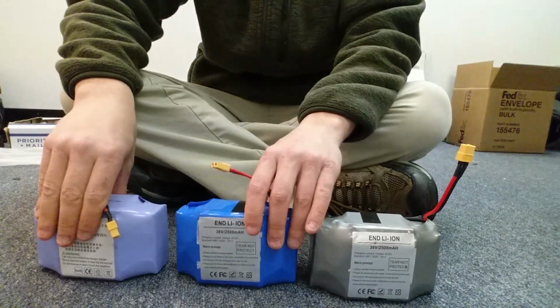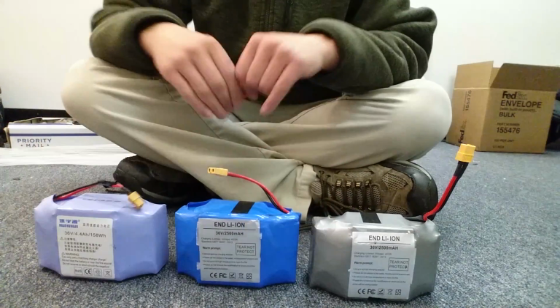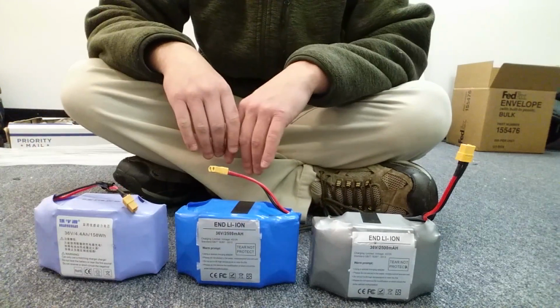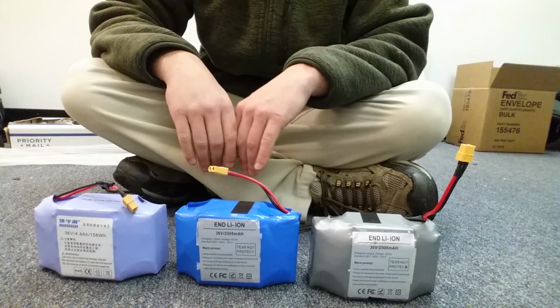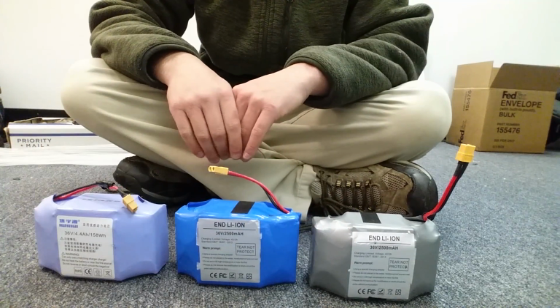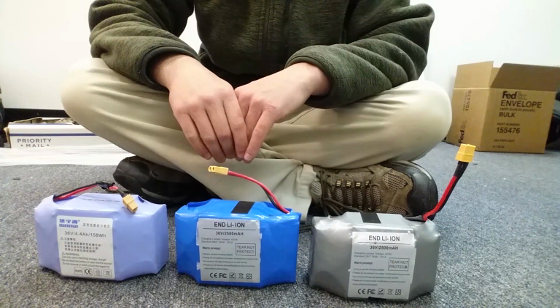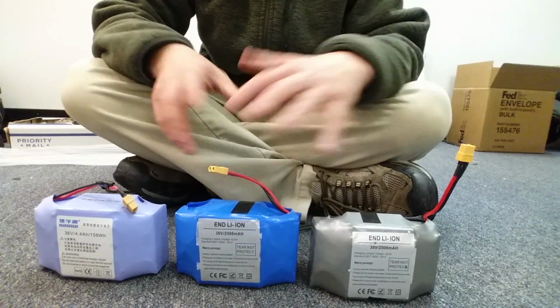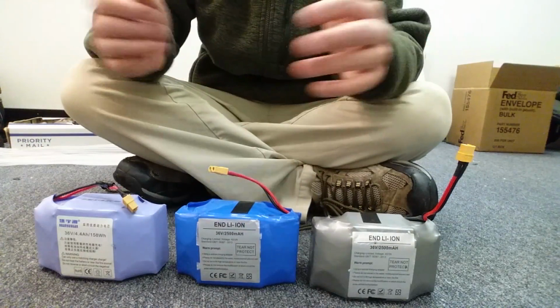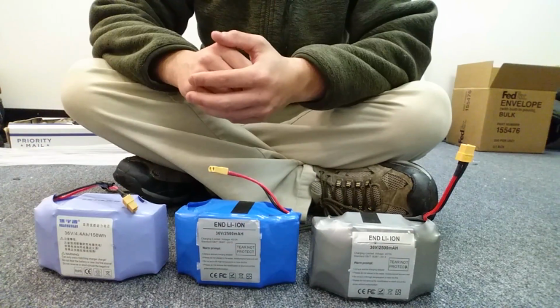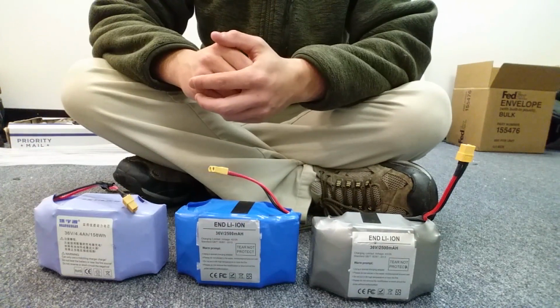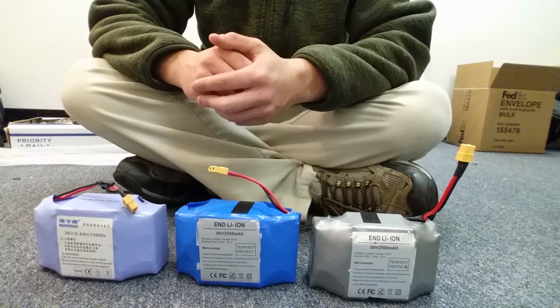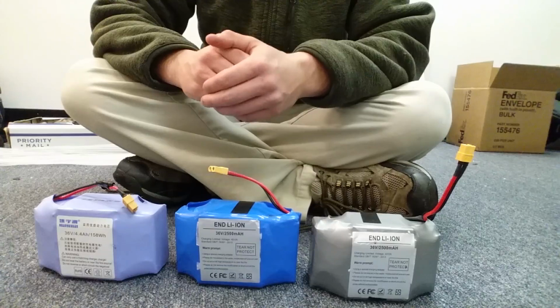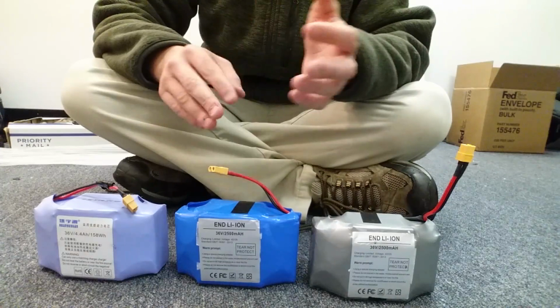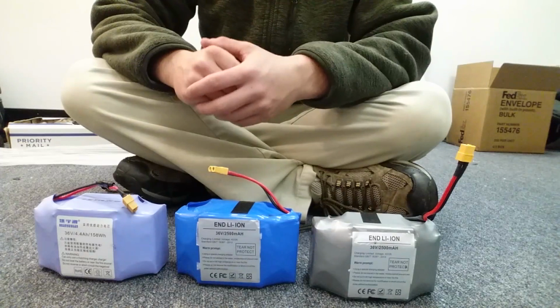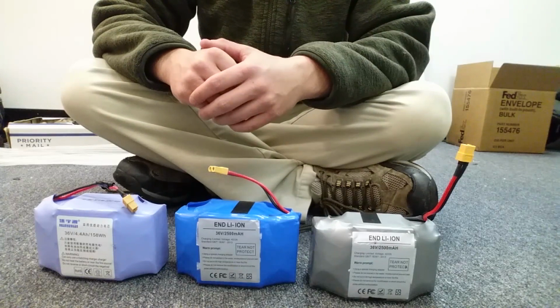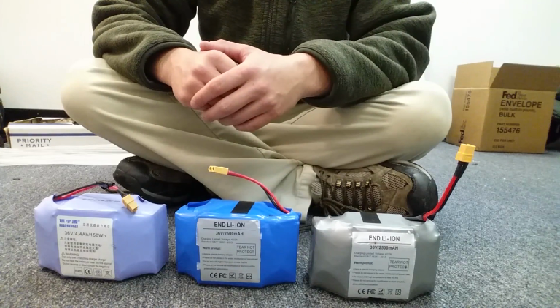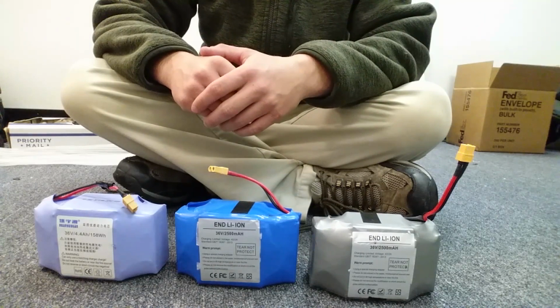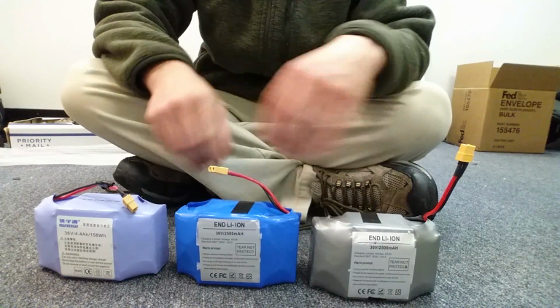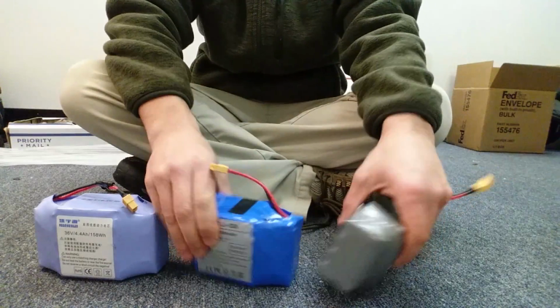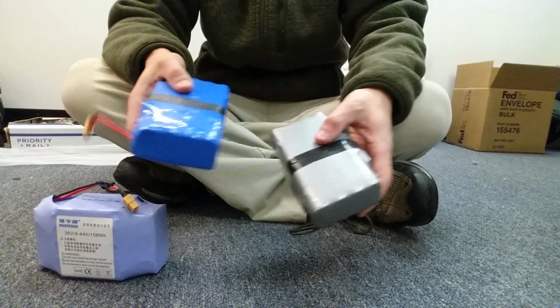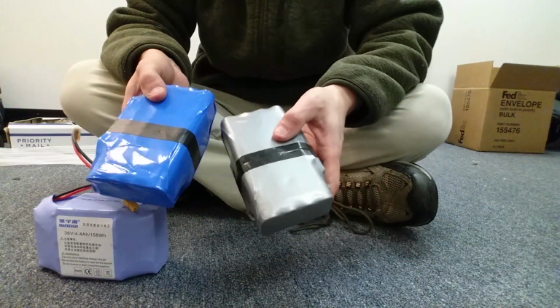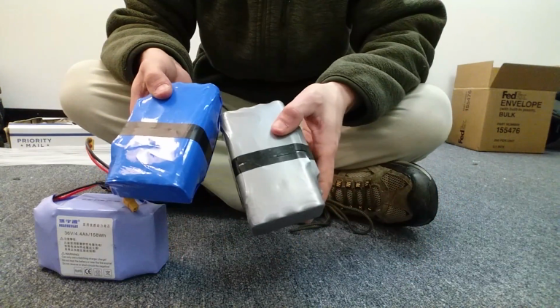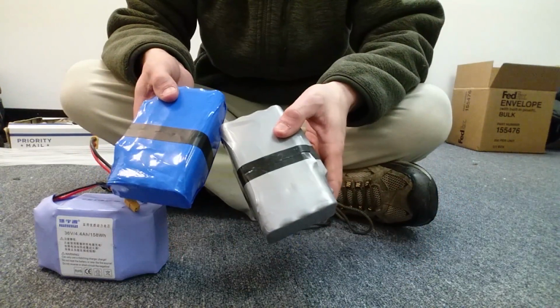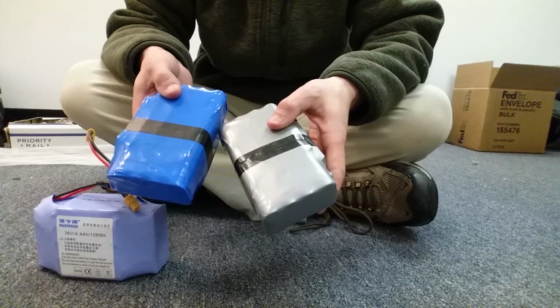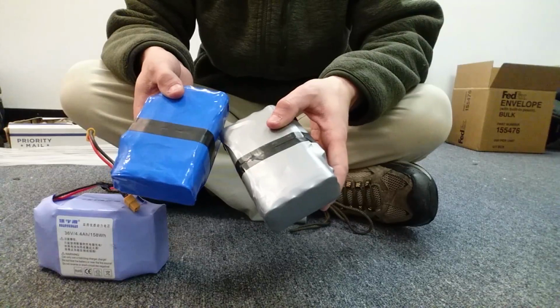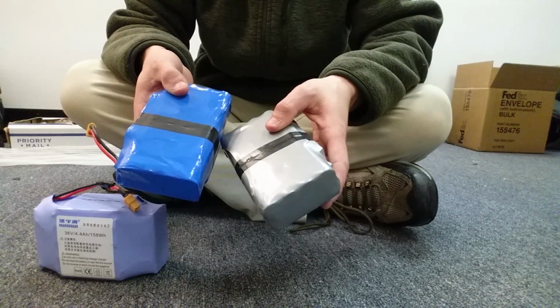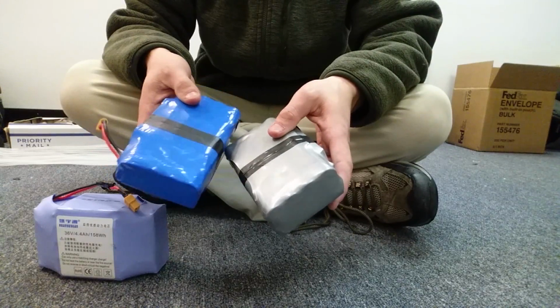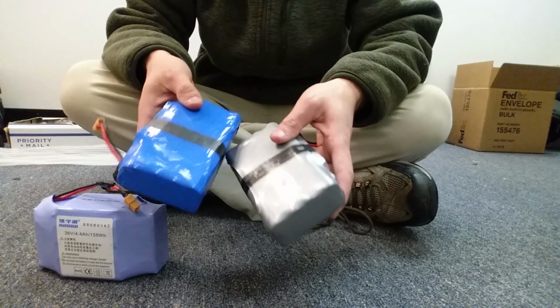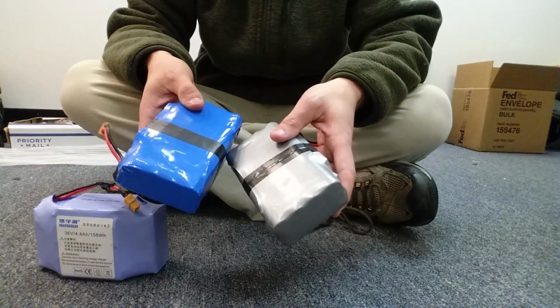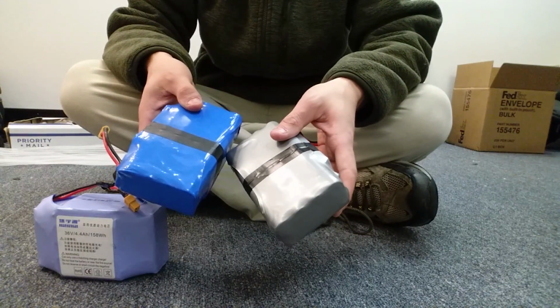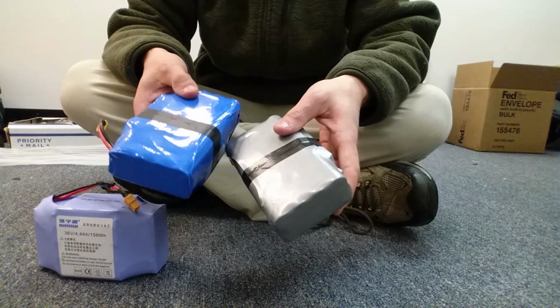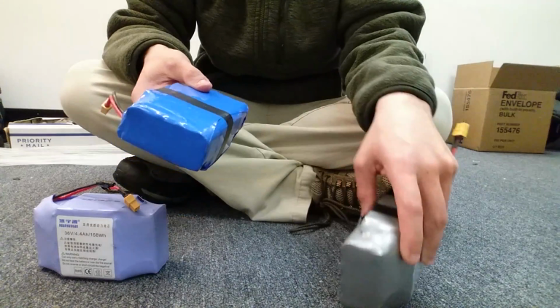In this video, we're going to be talking about batteries. I got these batteries from hoverboardscooterparts.com — feel free to check them out if you need a new battery. I actually cut these ones open. They said they had Samsung batteries, so I wanted to verify it, so I cut it open.